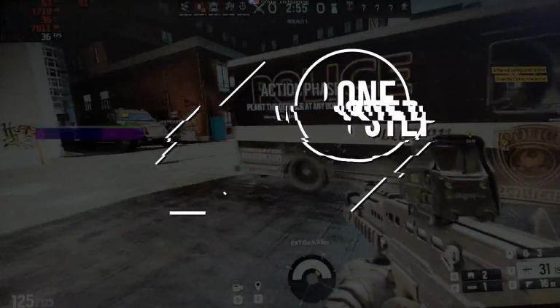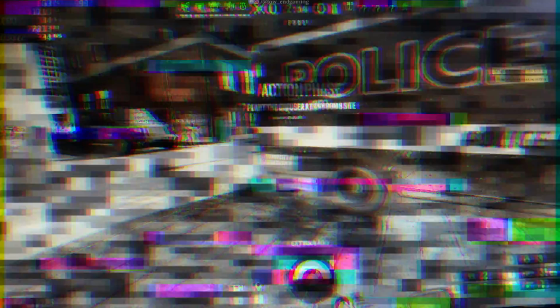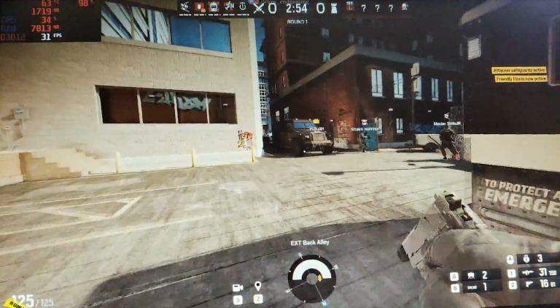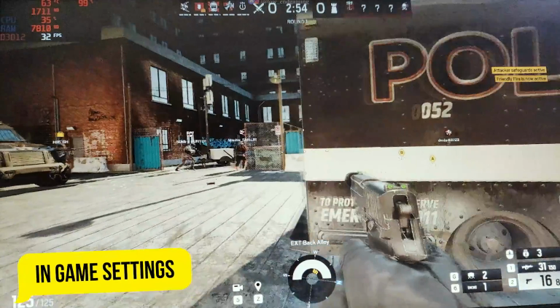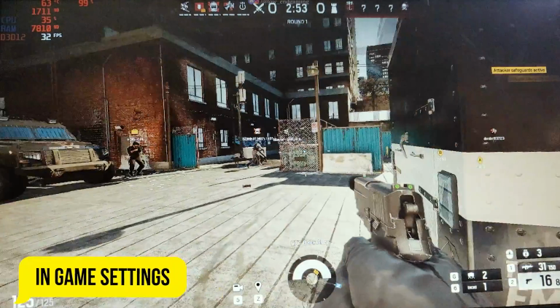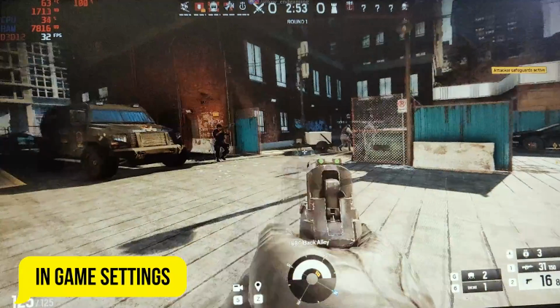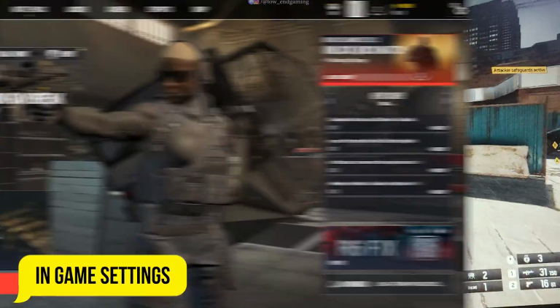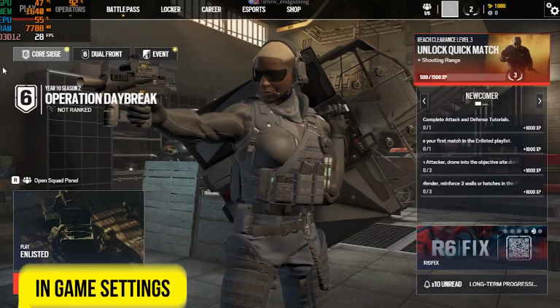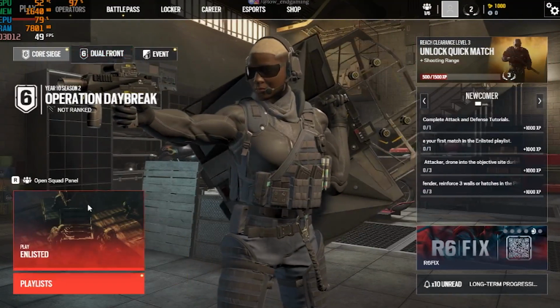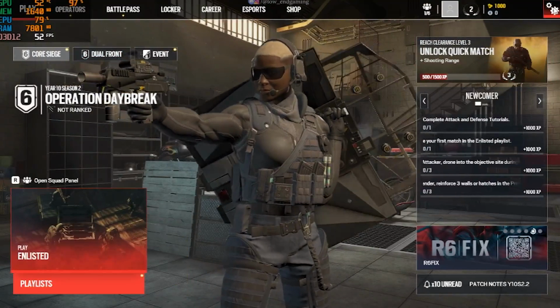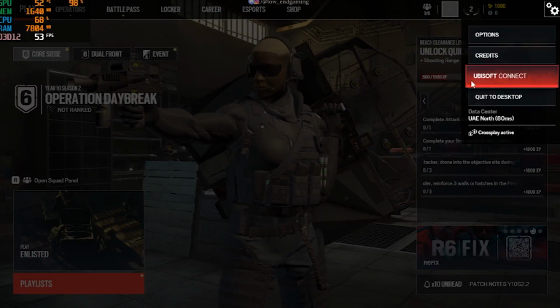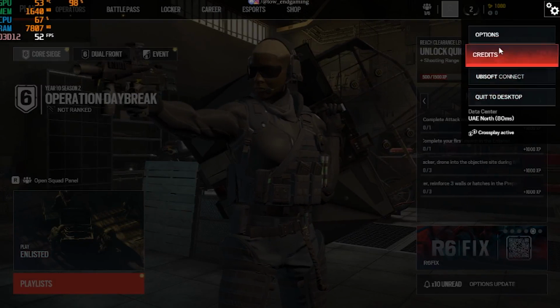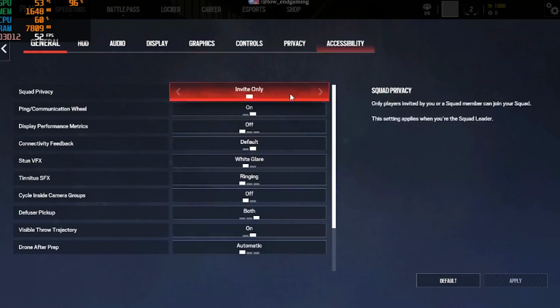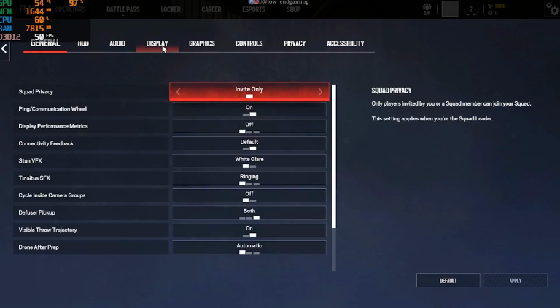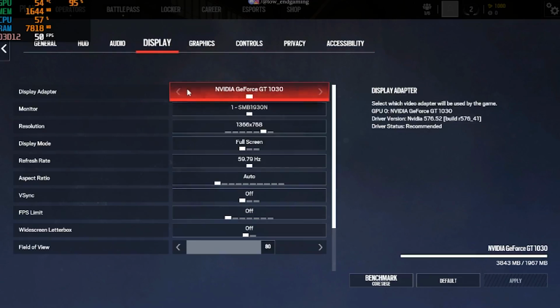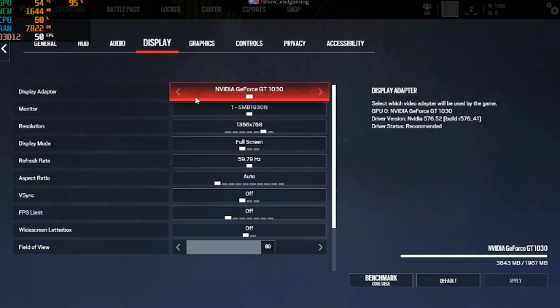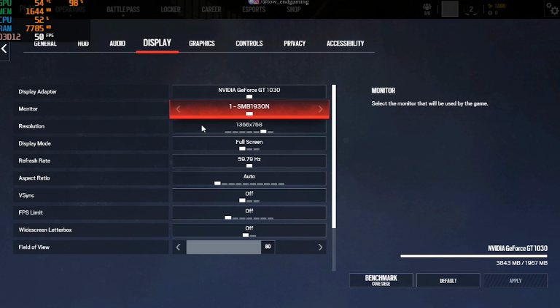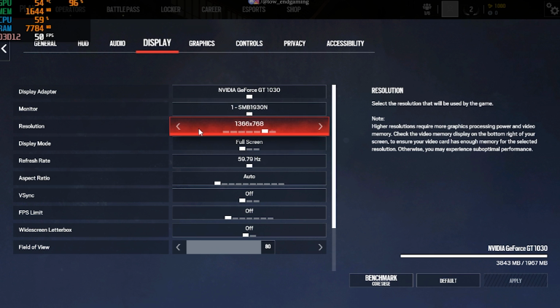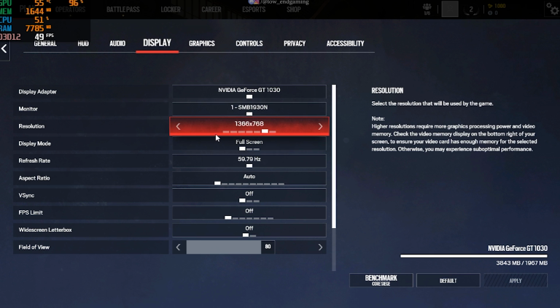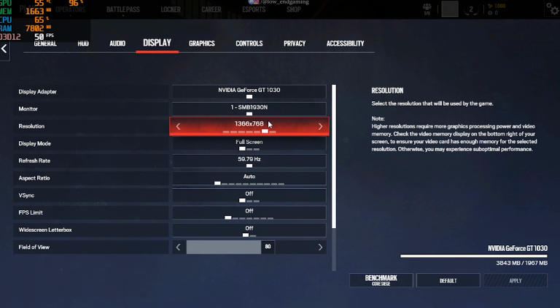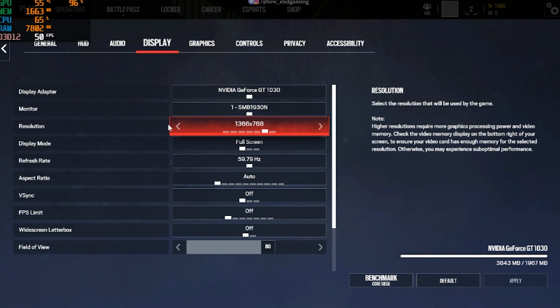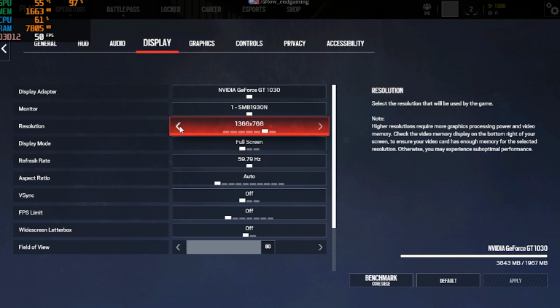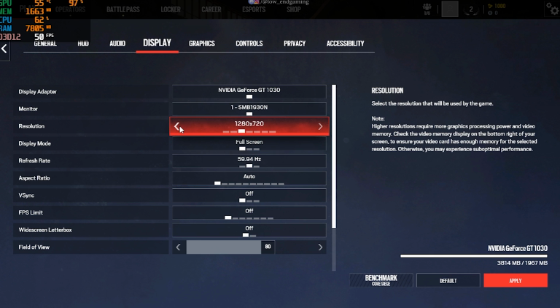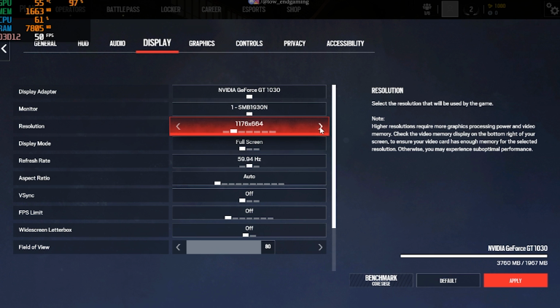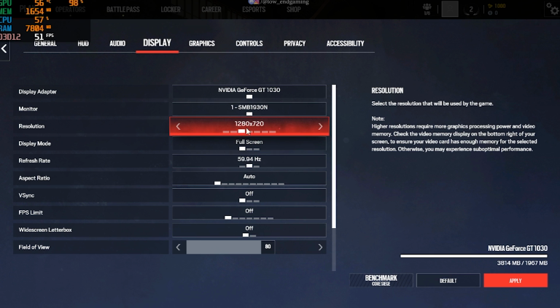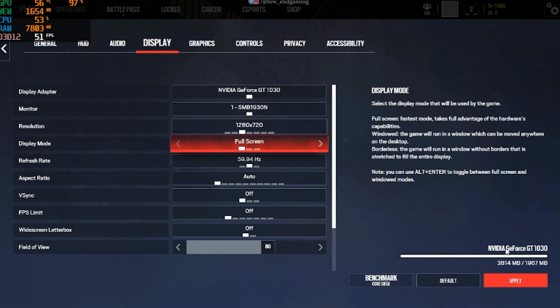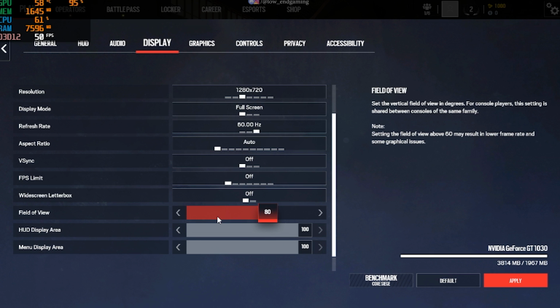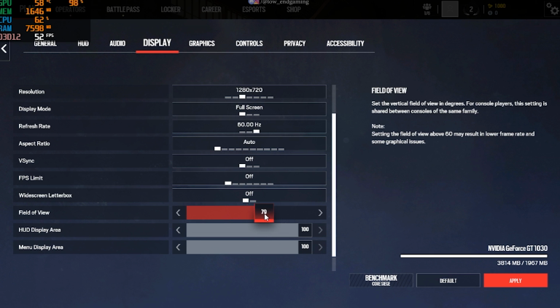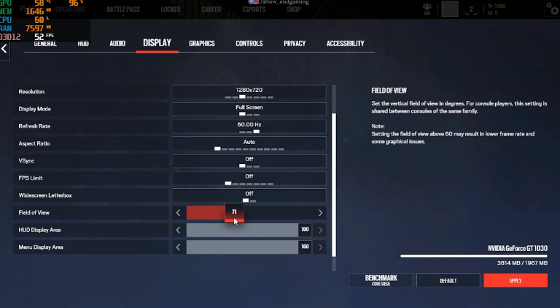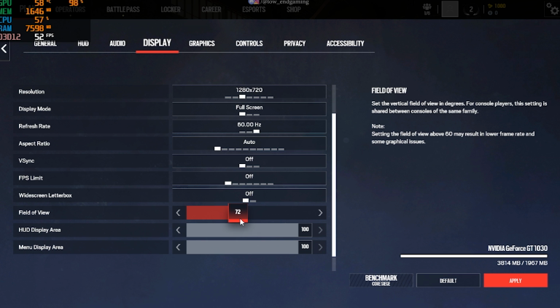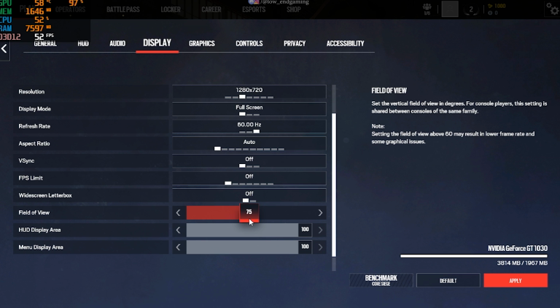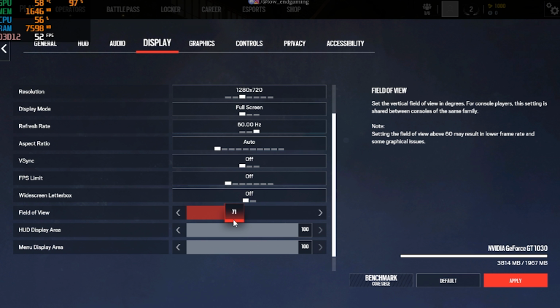For step 1, we will change the in-game settings. Open your game and first go to Display Settings. Change the resolution to 1280x720, Display Mode to Full Screen, V-Sync Off, and FPS Limit Off.